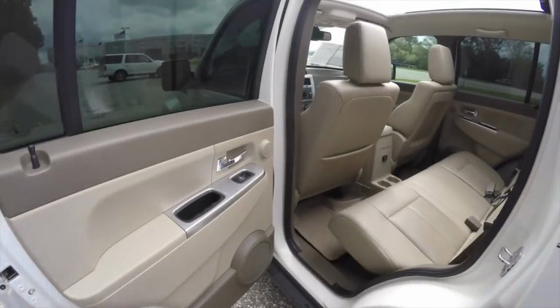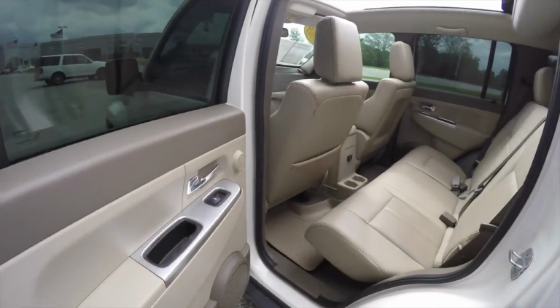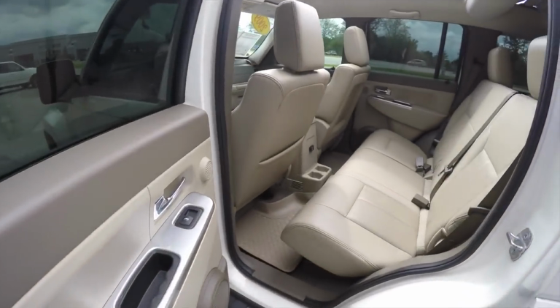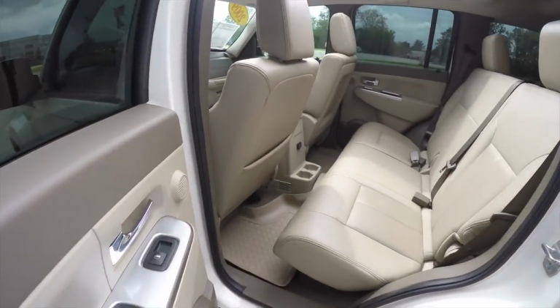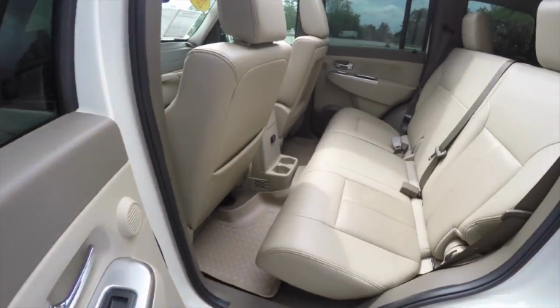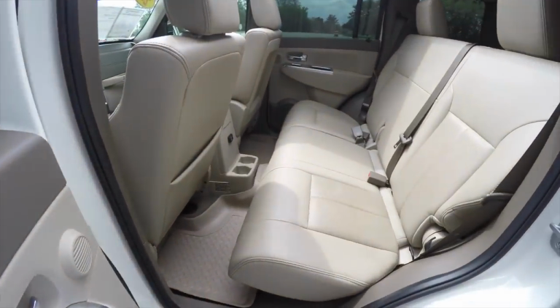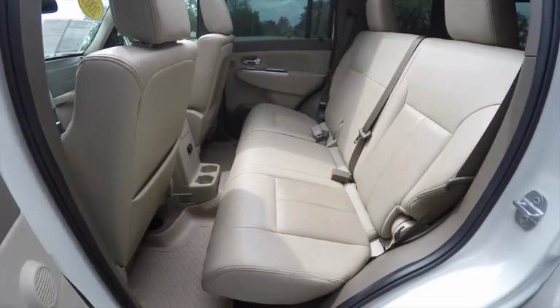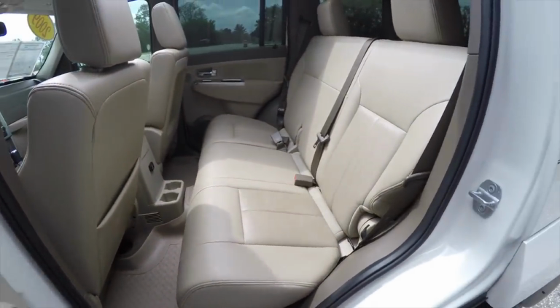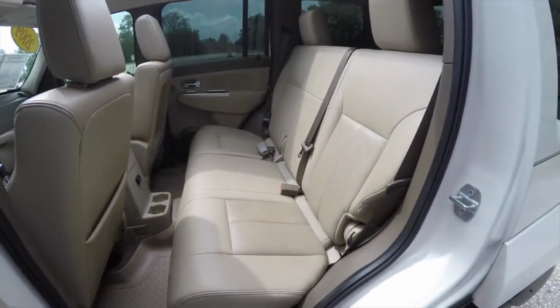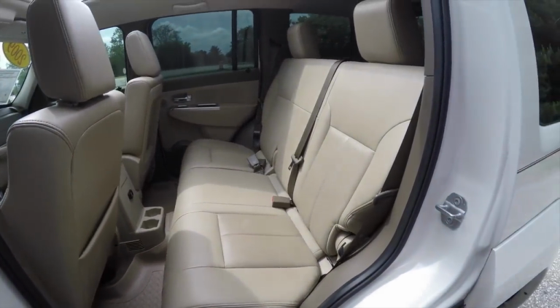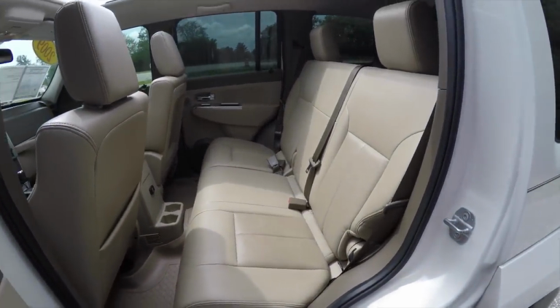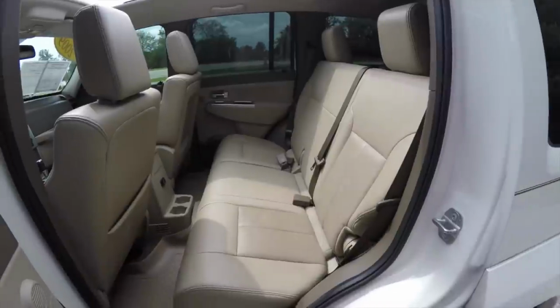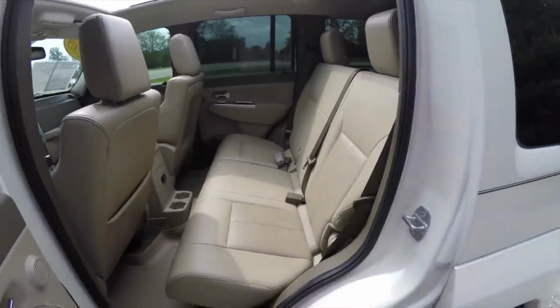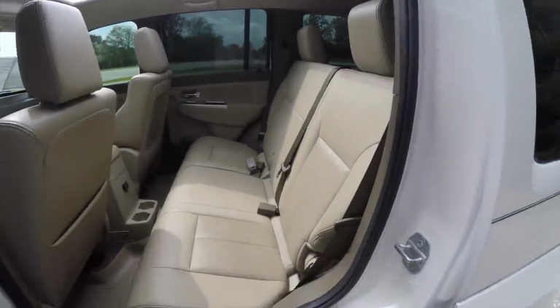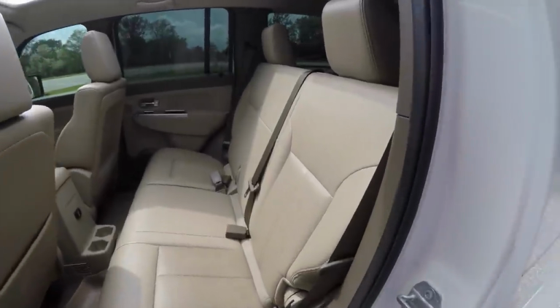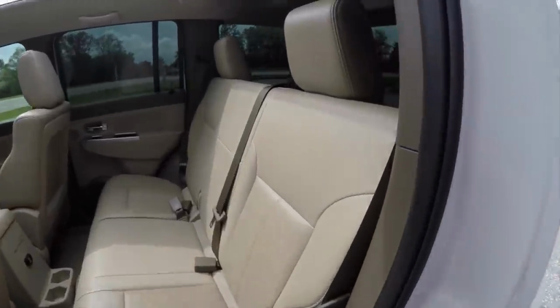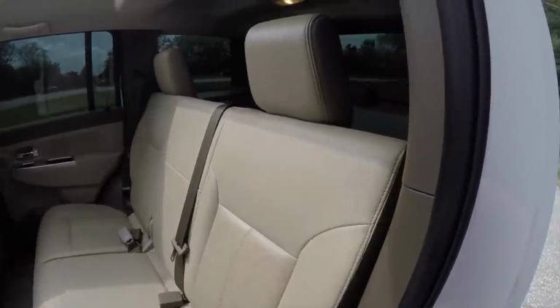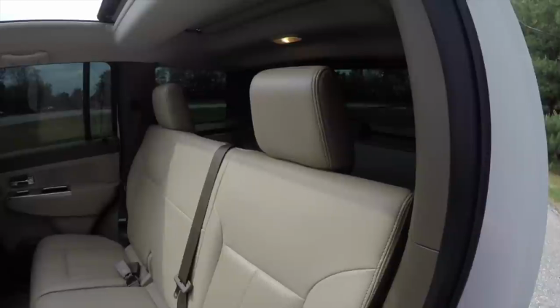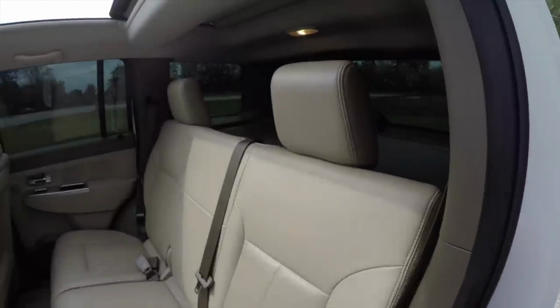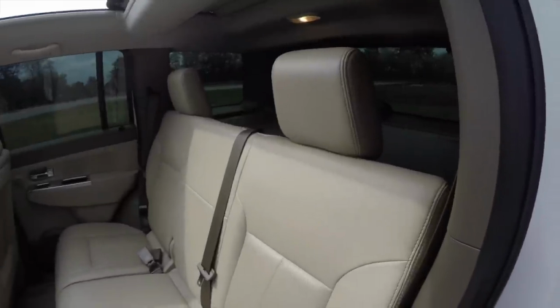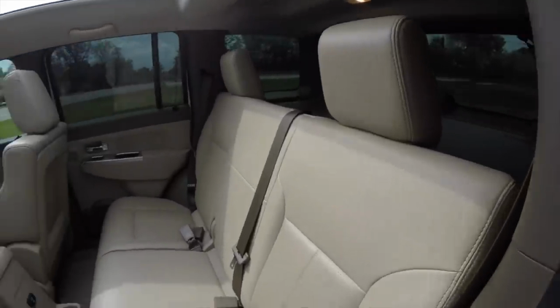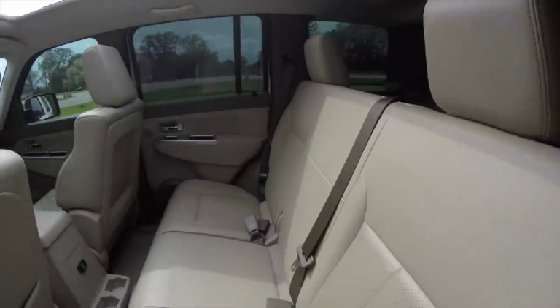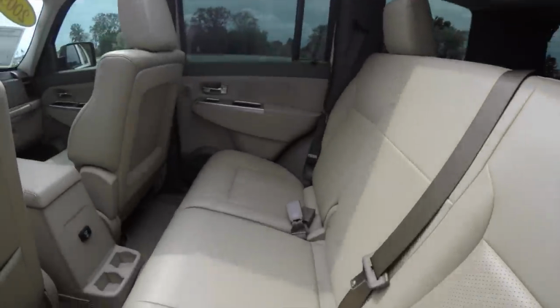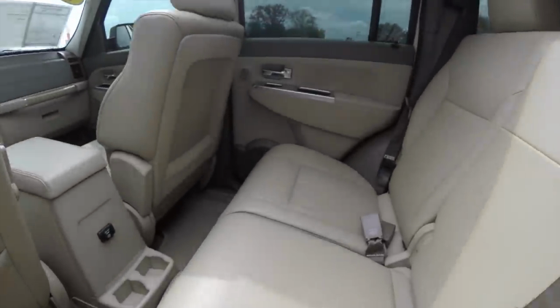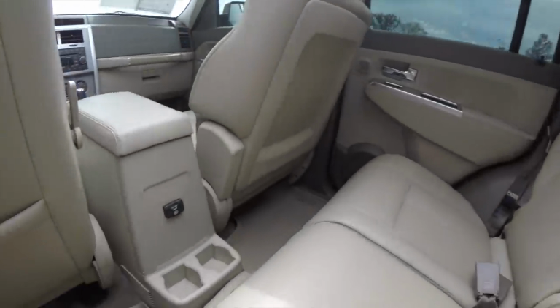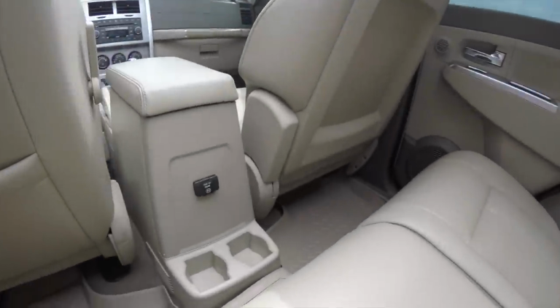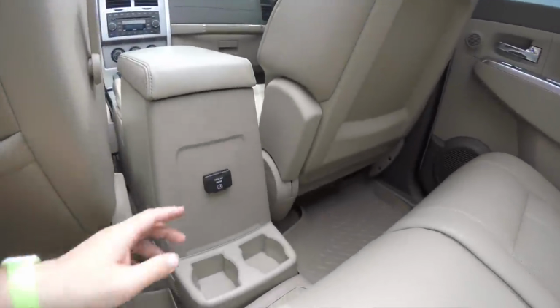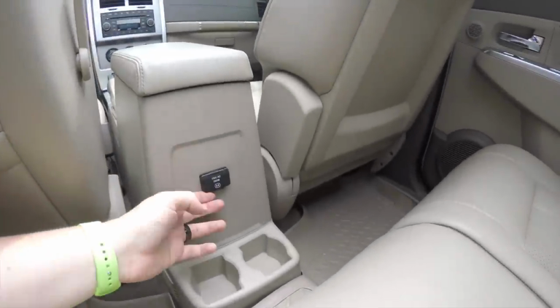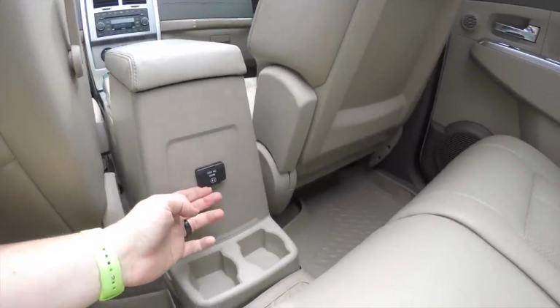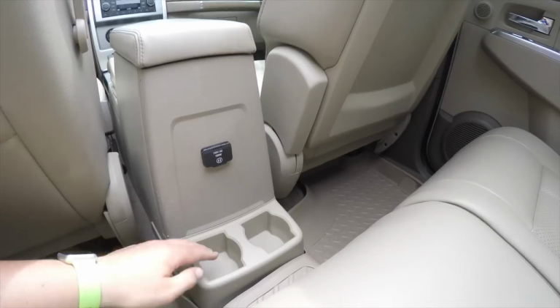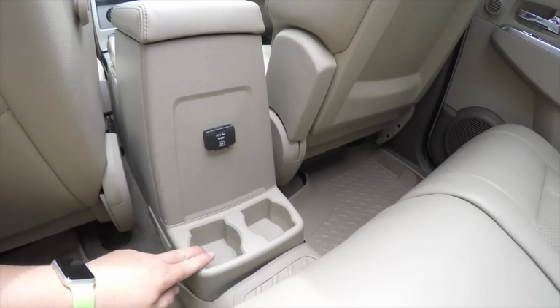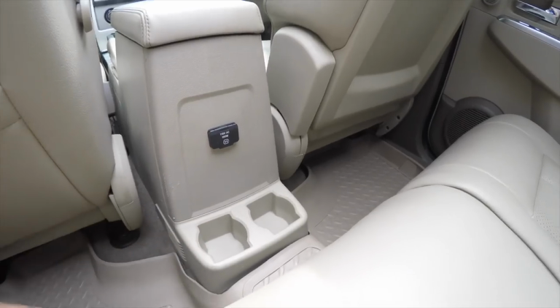Taking a look at the rear seat, the perforated leather continues. It is a 60/40 split-folding seat design that seats three across, with height-adjustable head restraints on the outboard seating positions. Rear seat passengers have a 115-volt AC outlet and two cup holders.